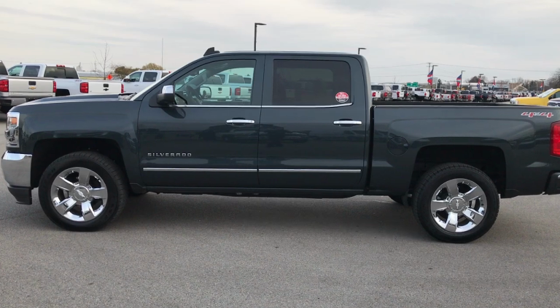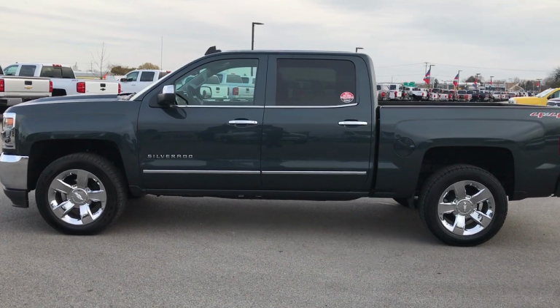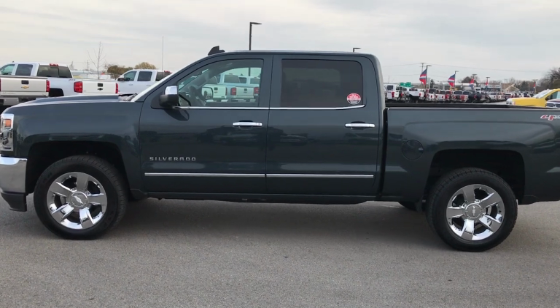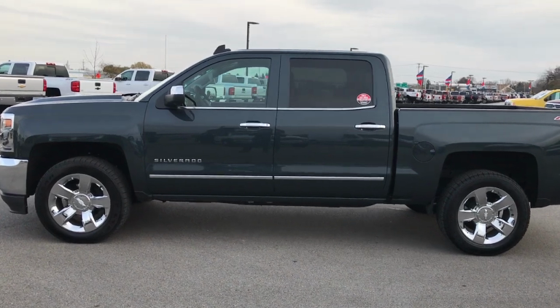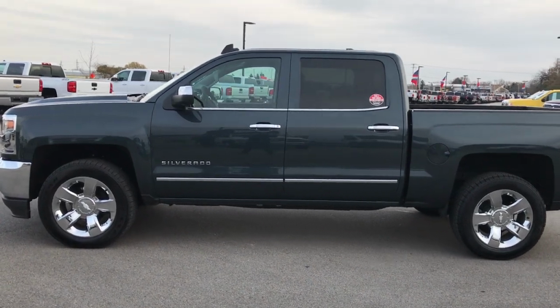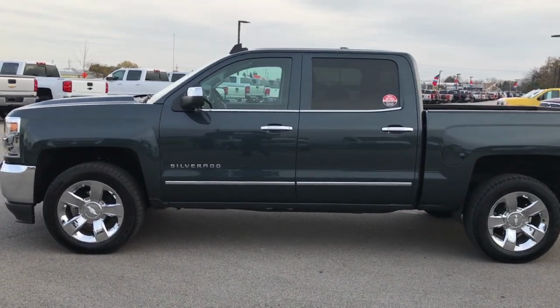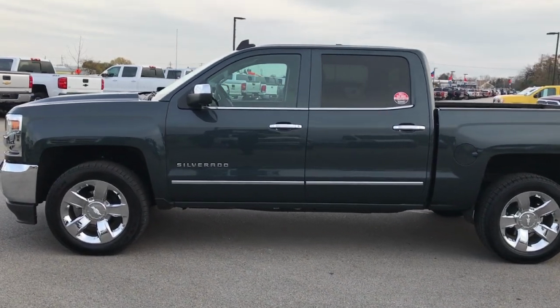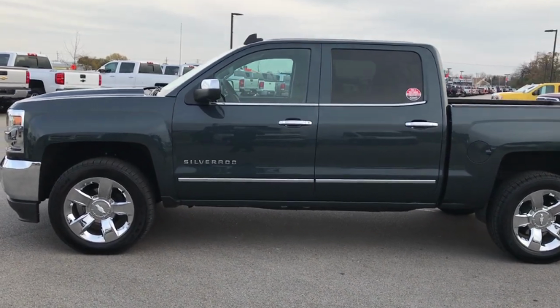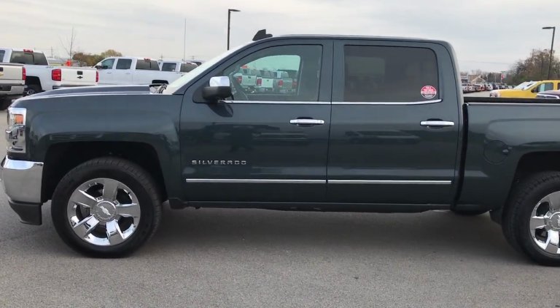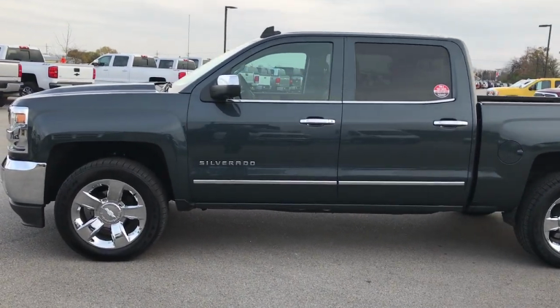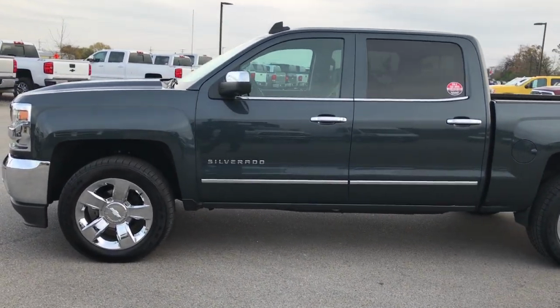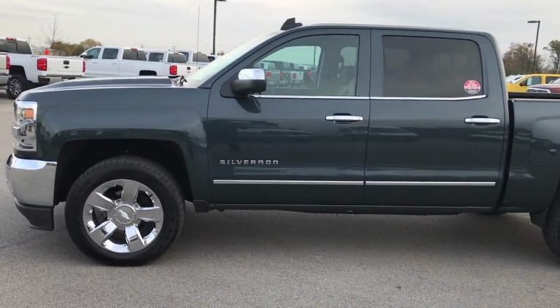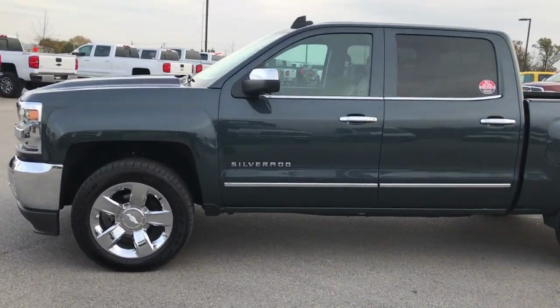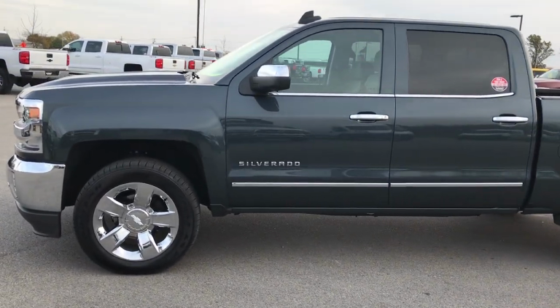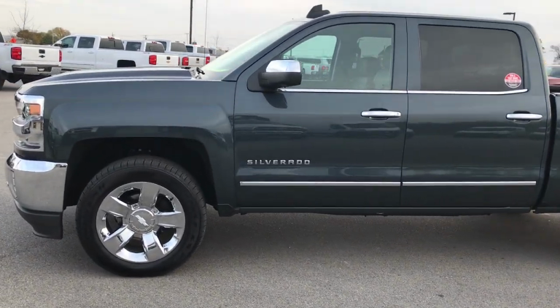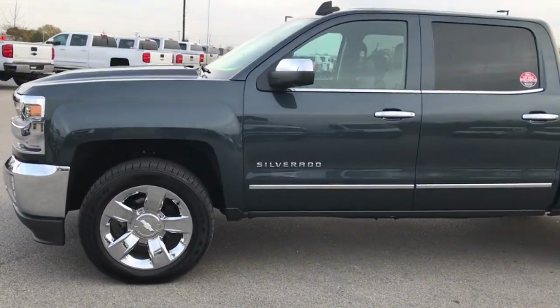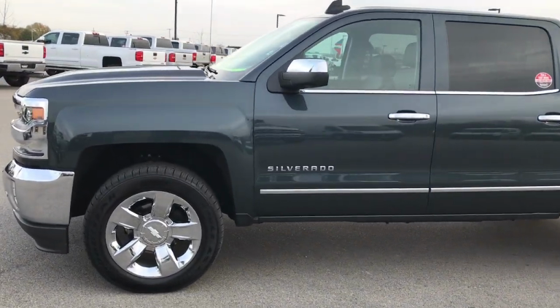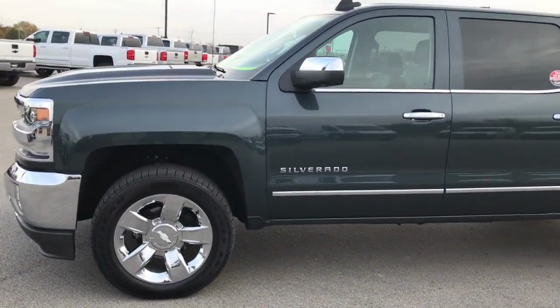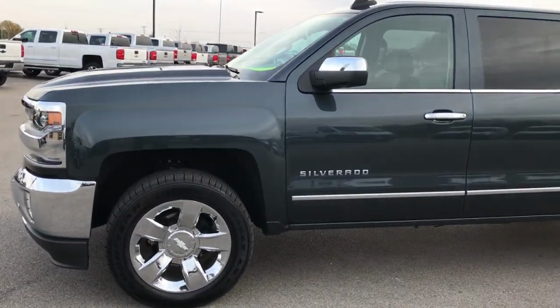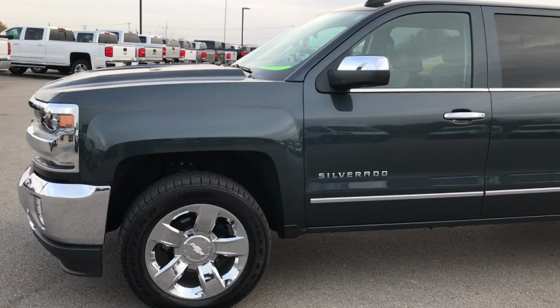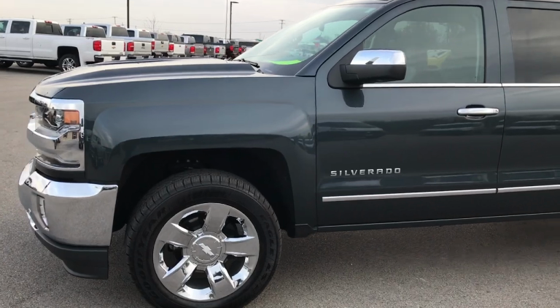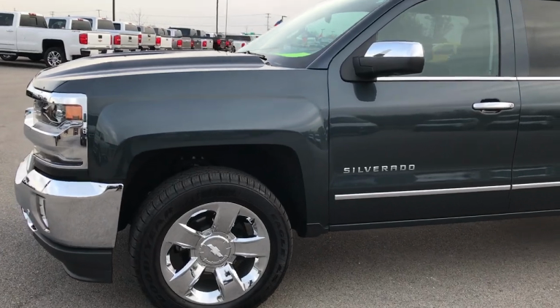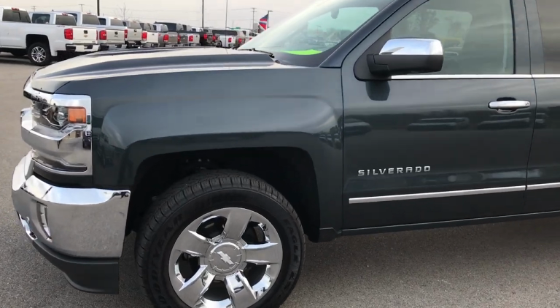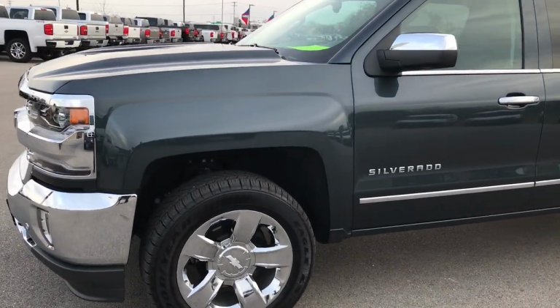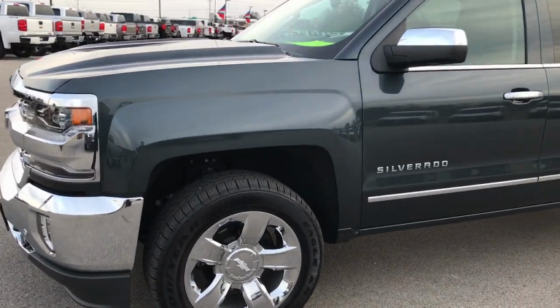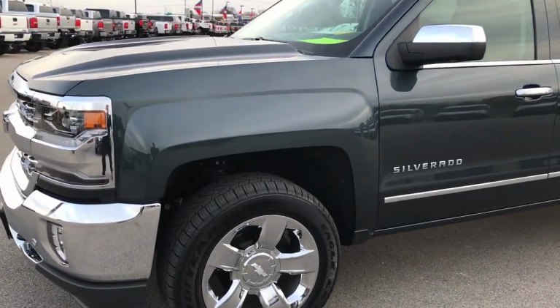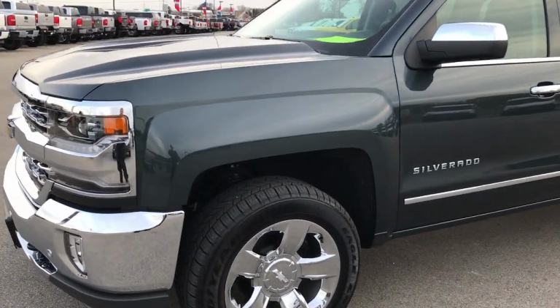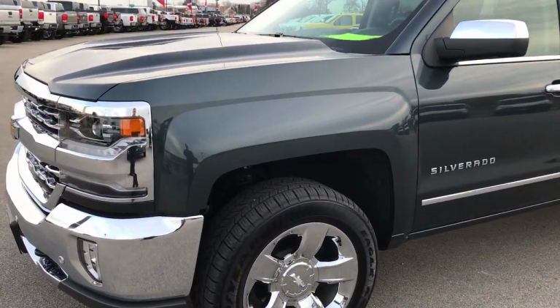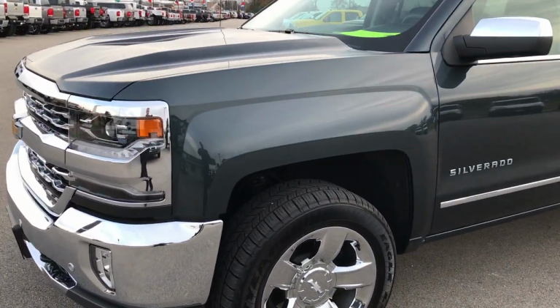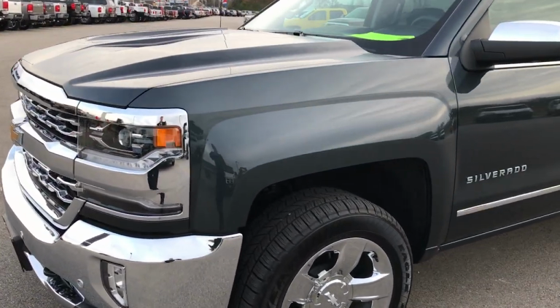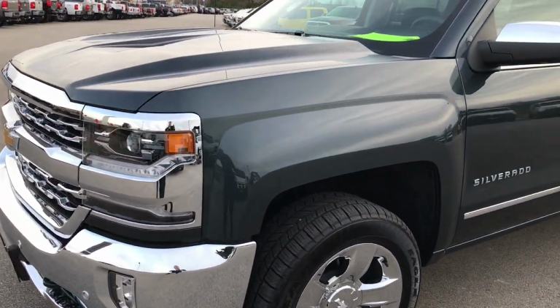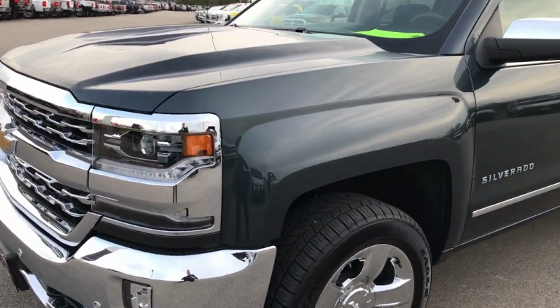This is stock number 9282. We are here at Summit Automotive in Fond du Lac, Wisconsin — your new and used truck headquarters.